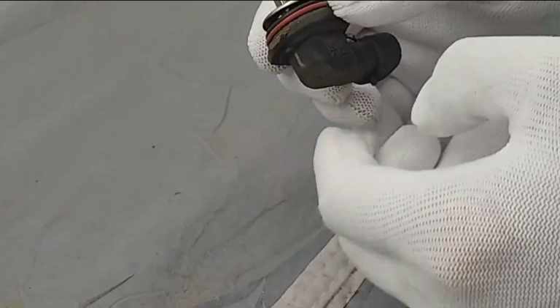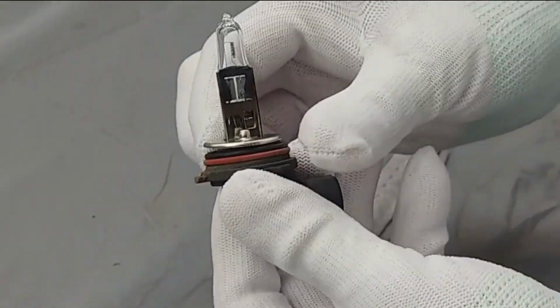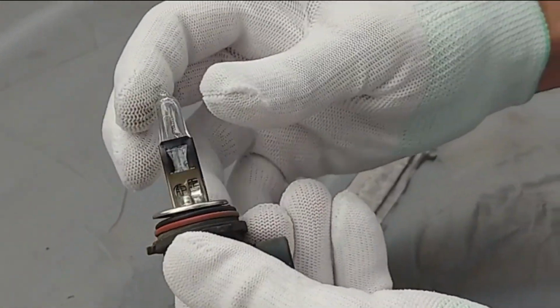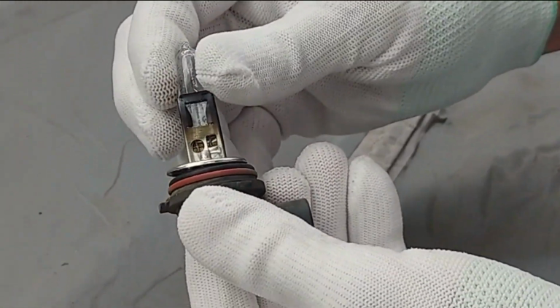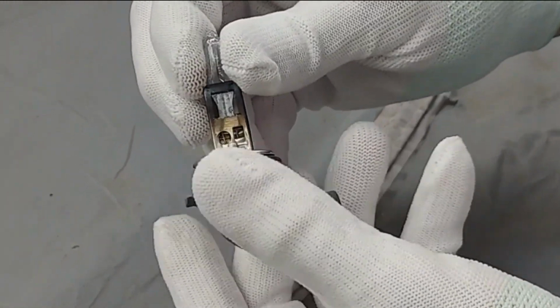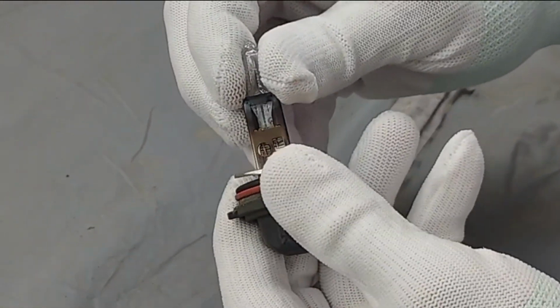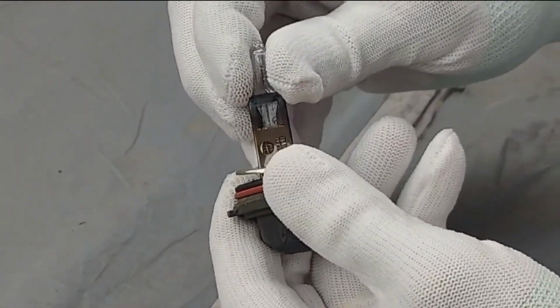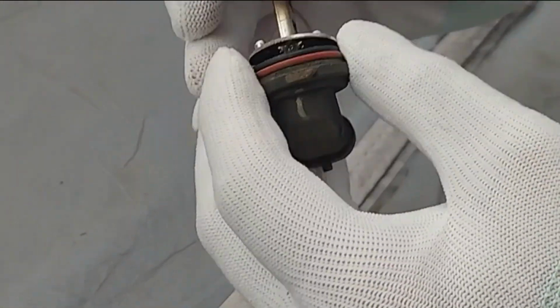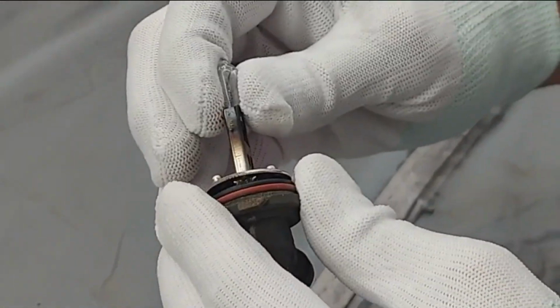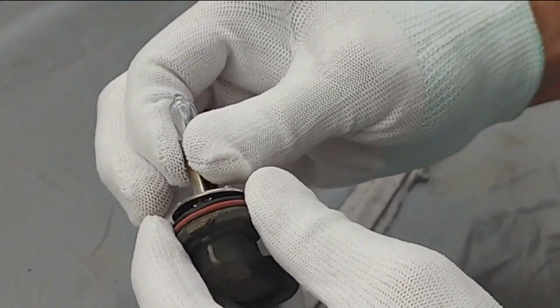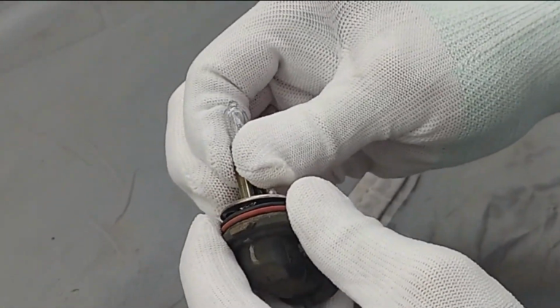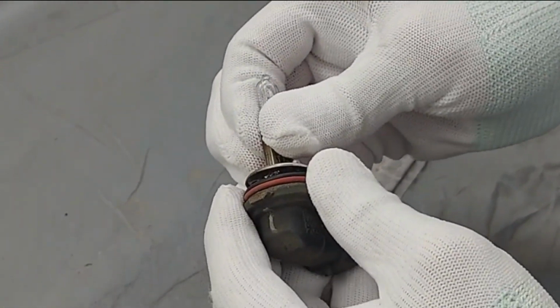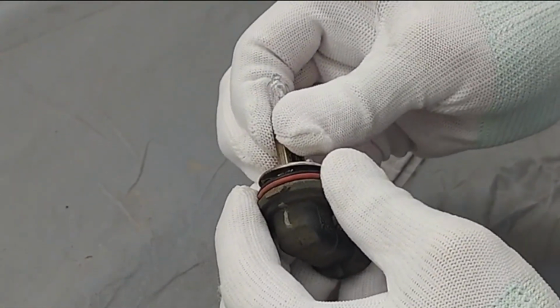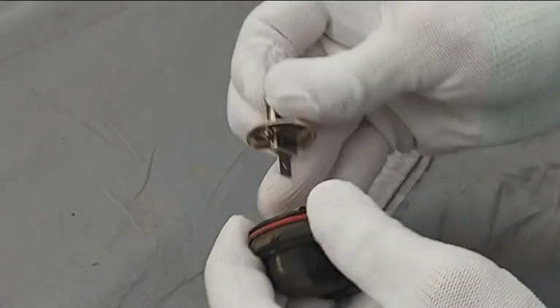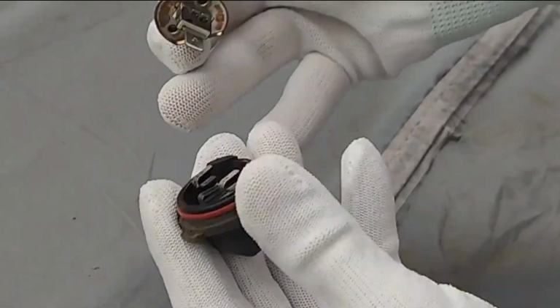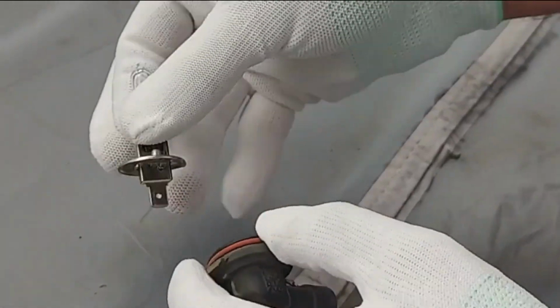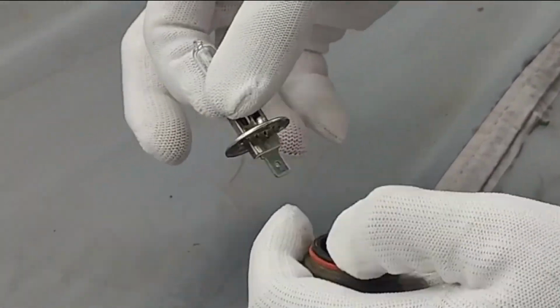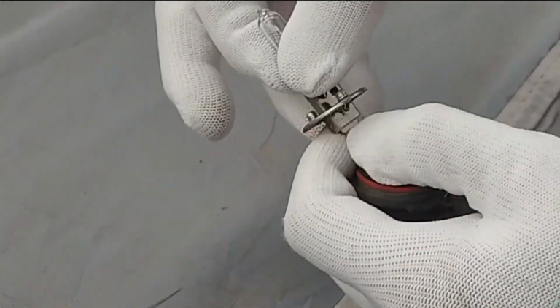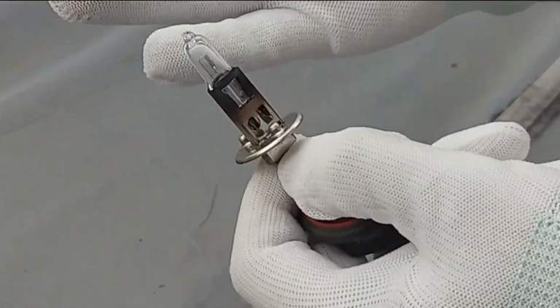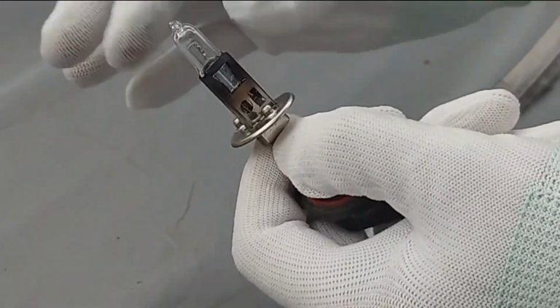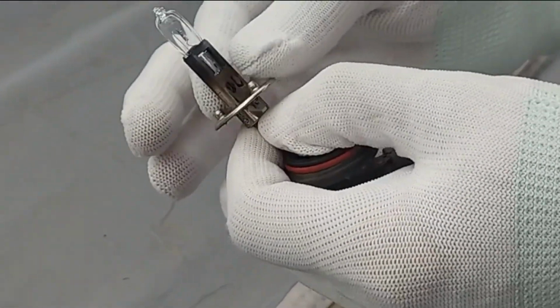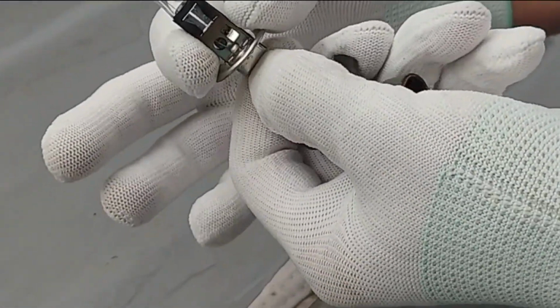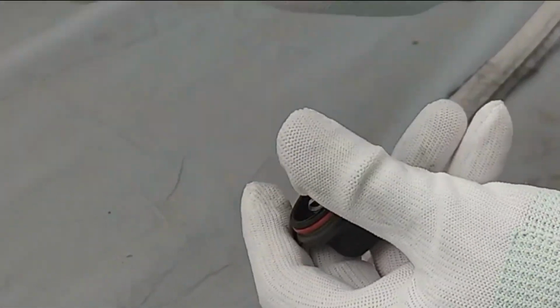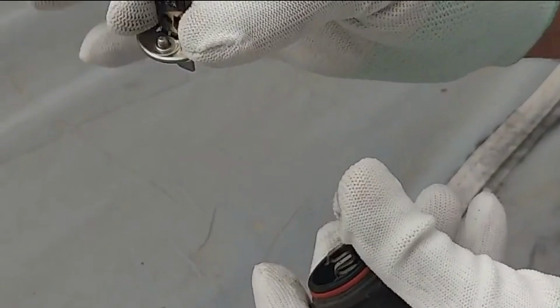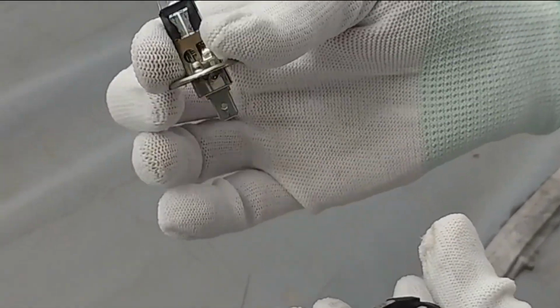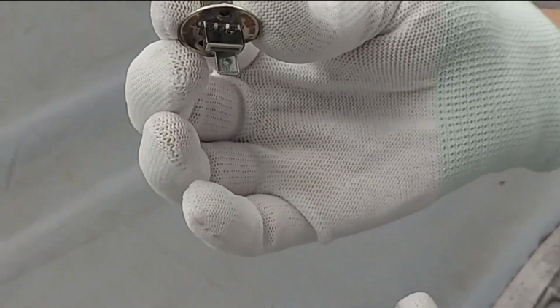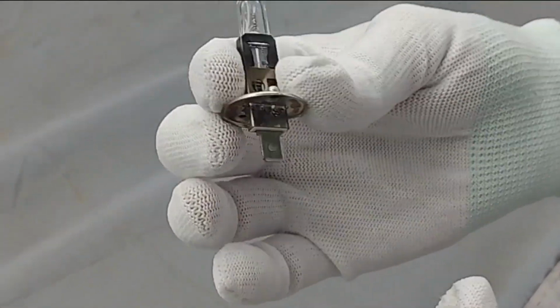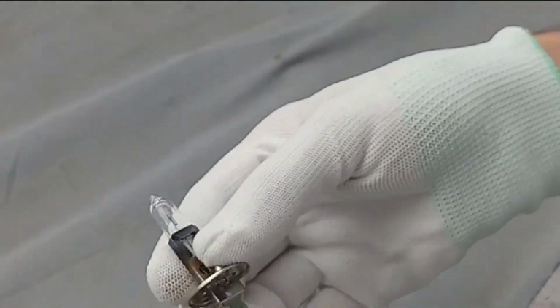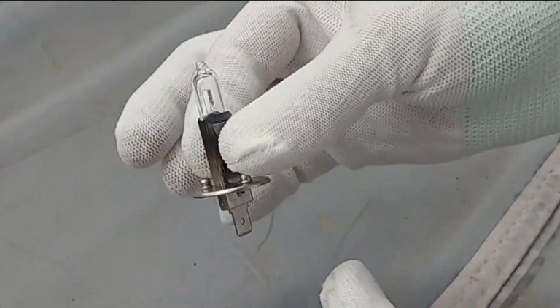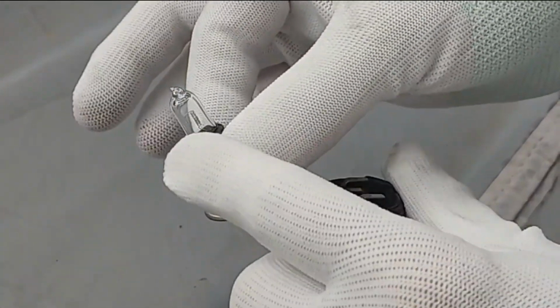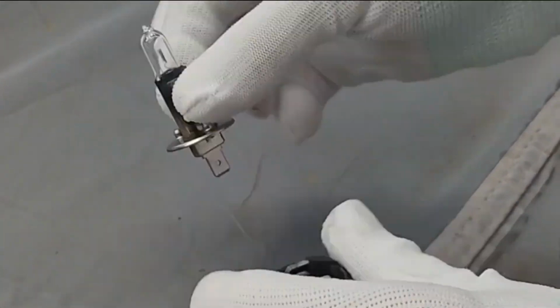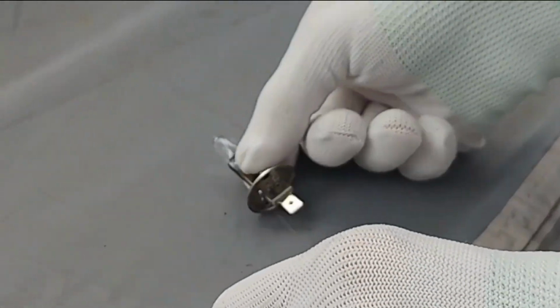What we're going to do is unplug these. I'm wearing gloves to prevent getting oil on the bulb in case we need to reuse these — you don't want to get oil on the glass.